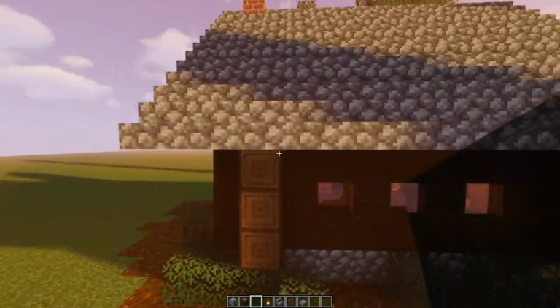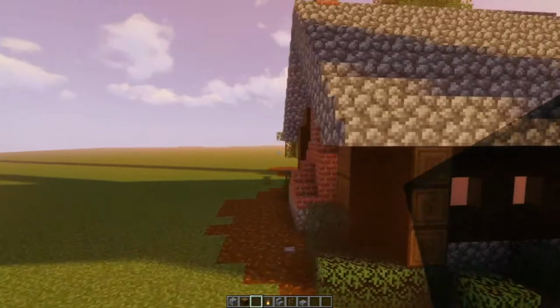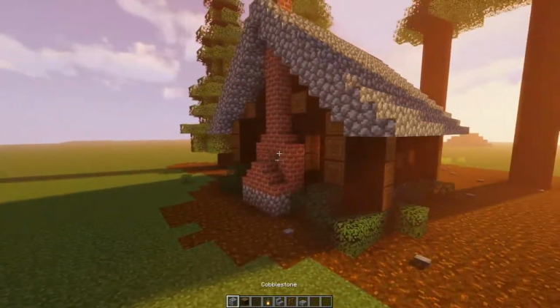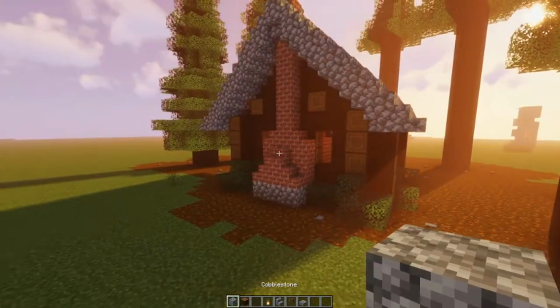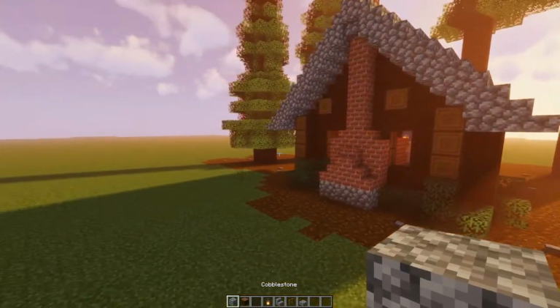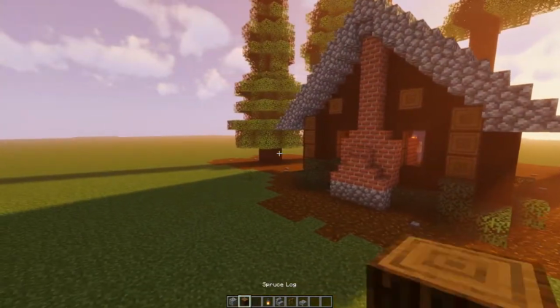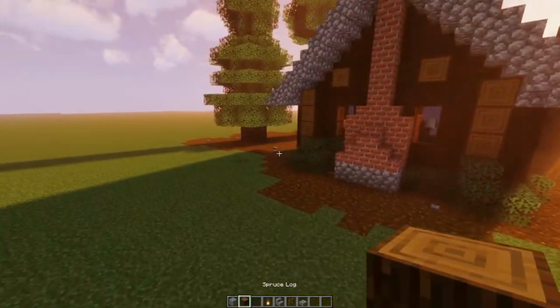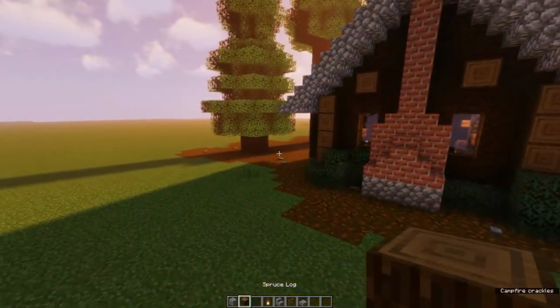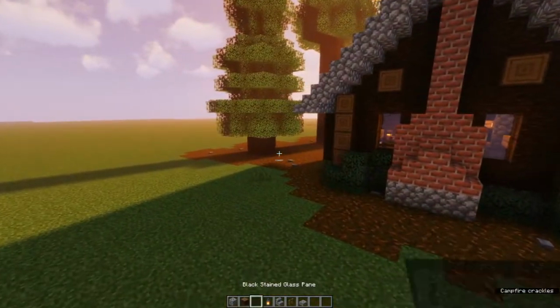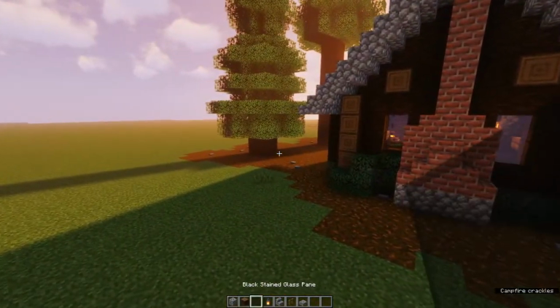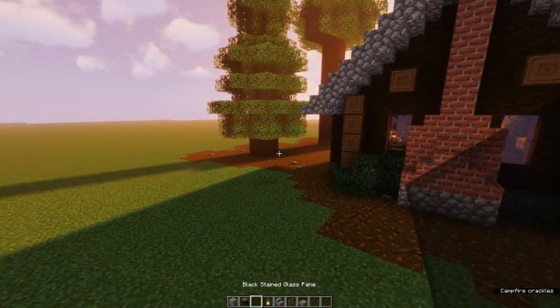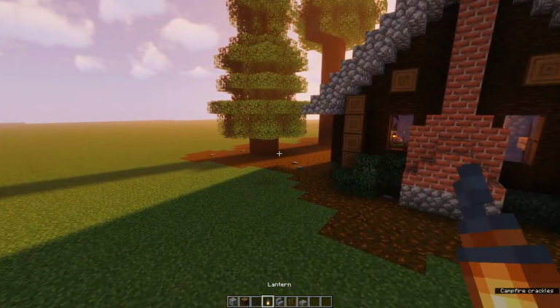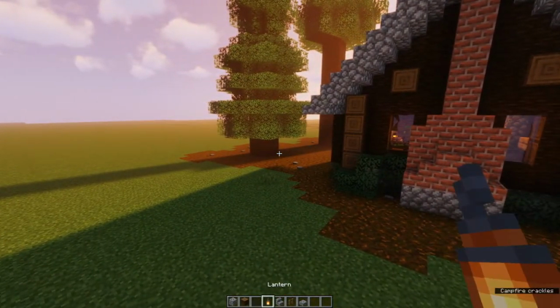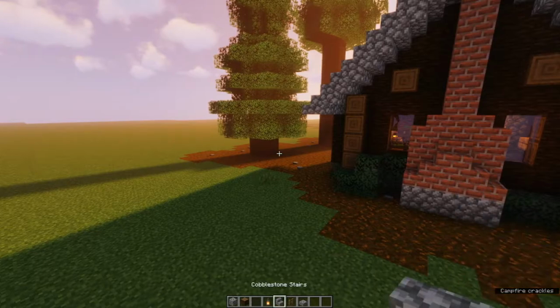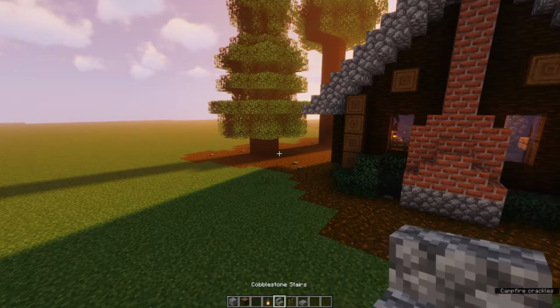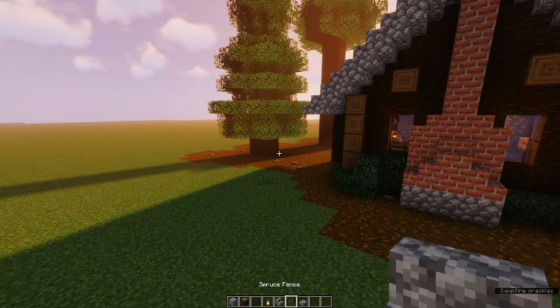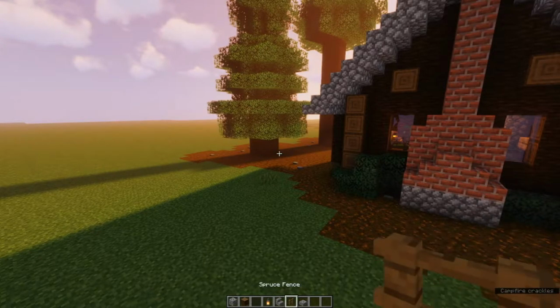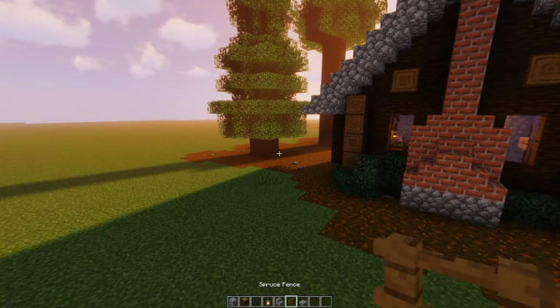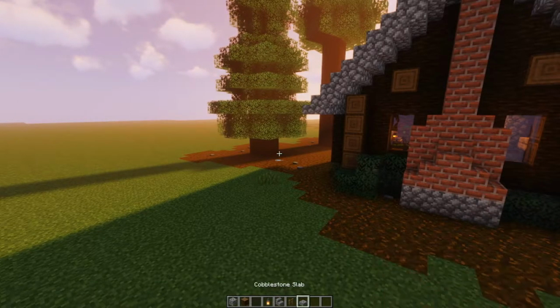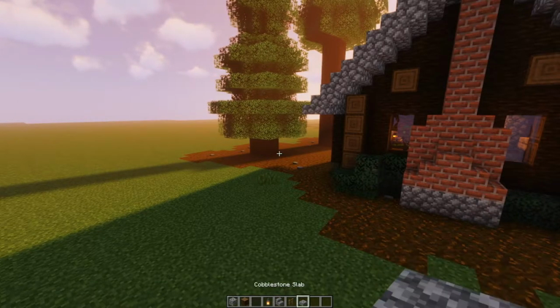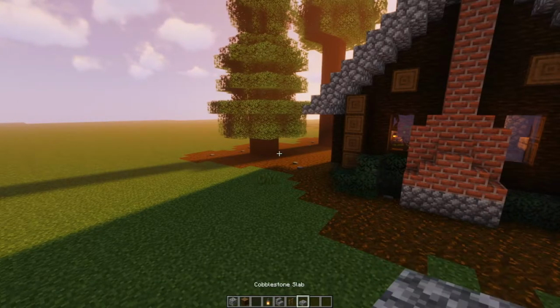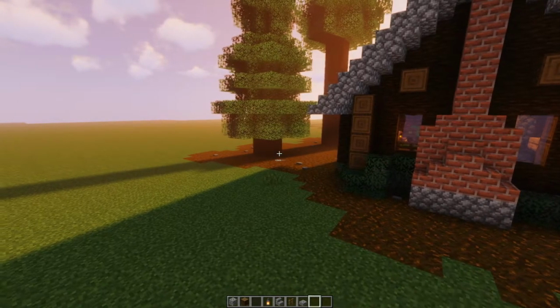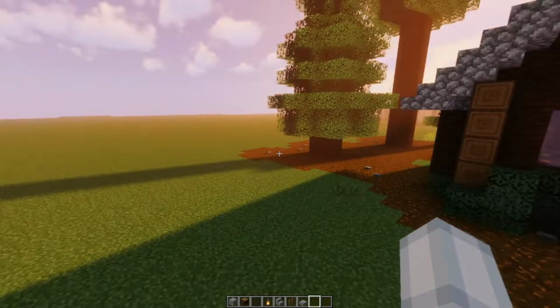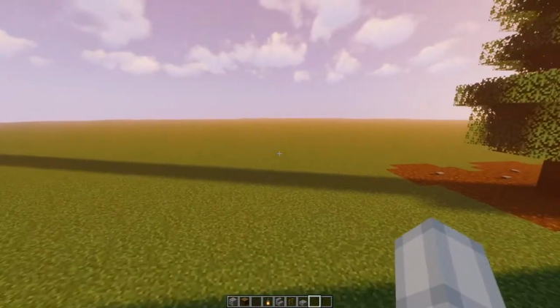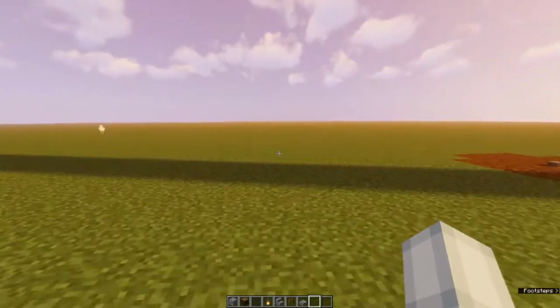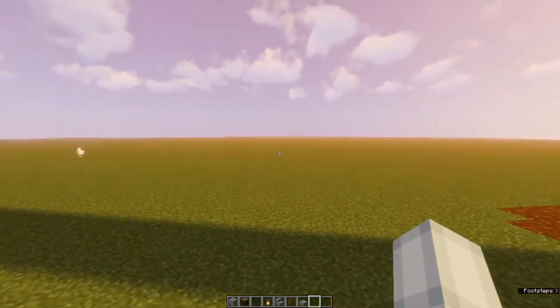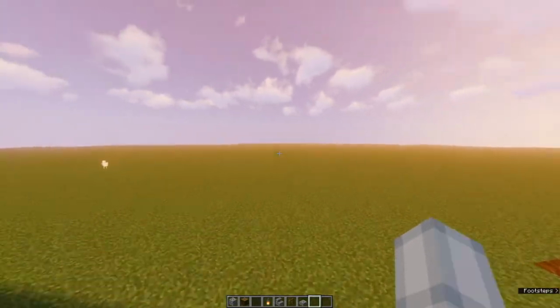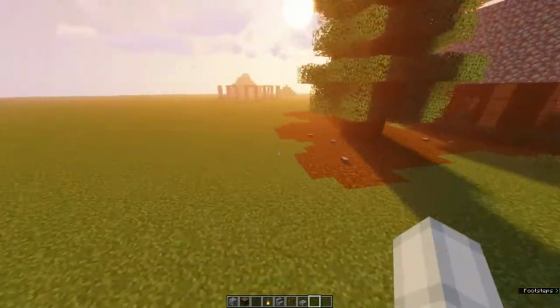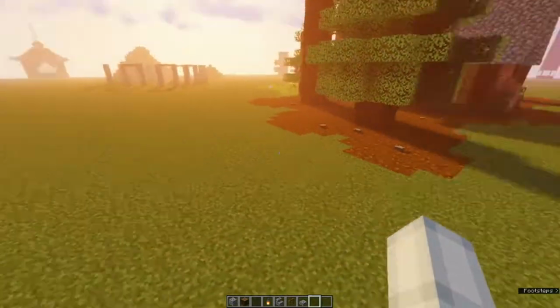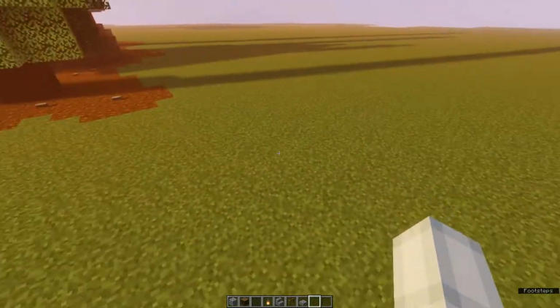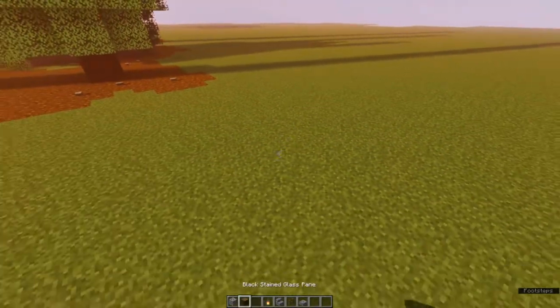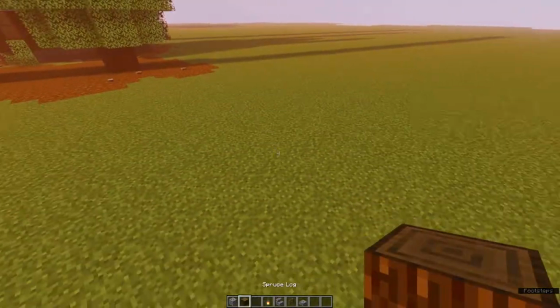For this project you will need cobblestone, your choice of logs, glass panes, lanterns, cobblestone stairs, your choice of fences, and cobblestone slabs. So let's just get into it.